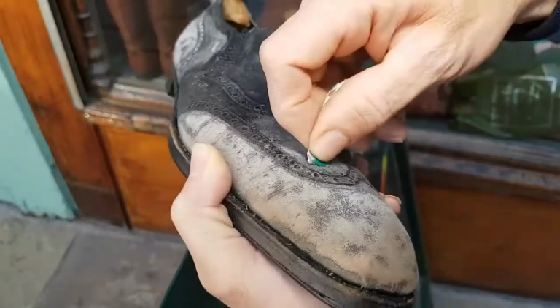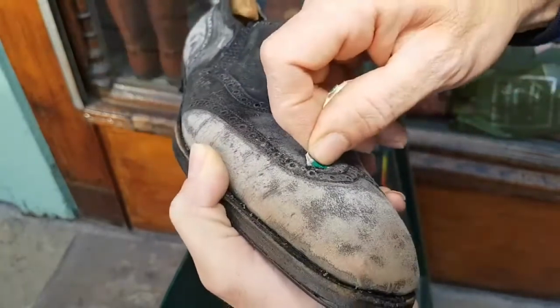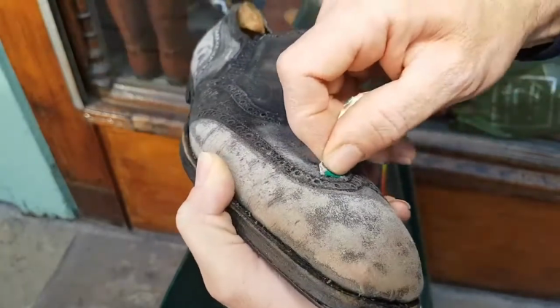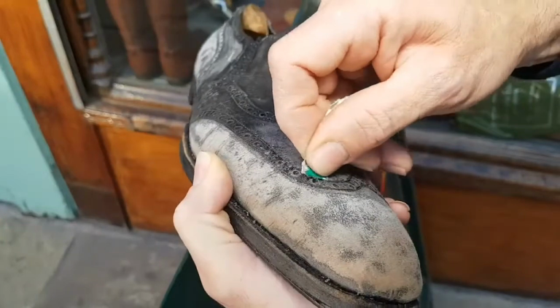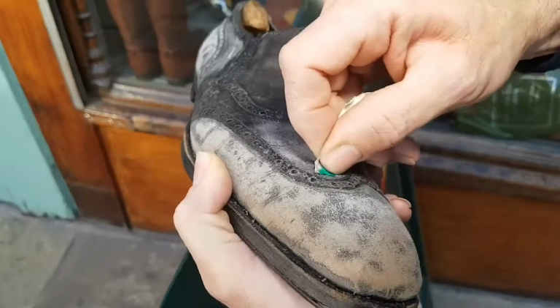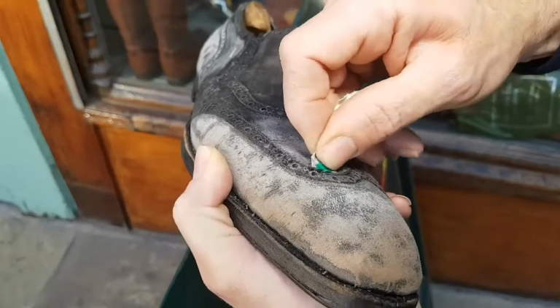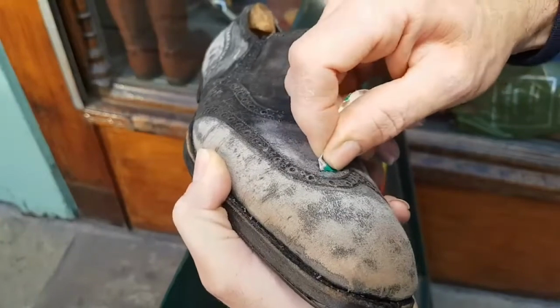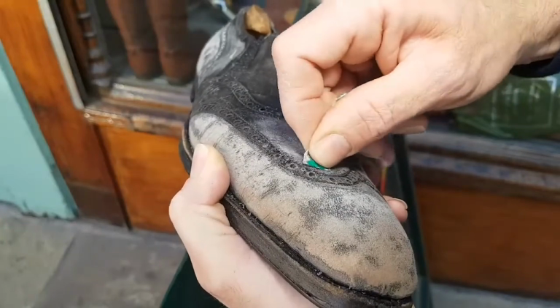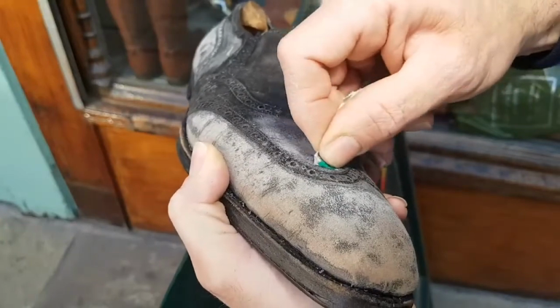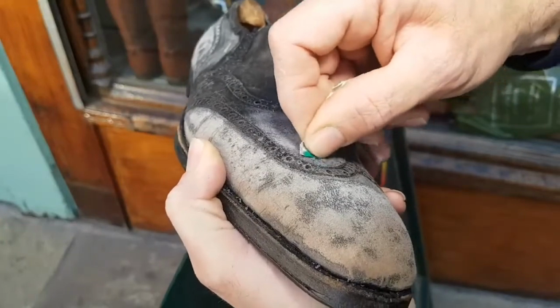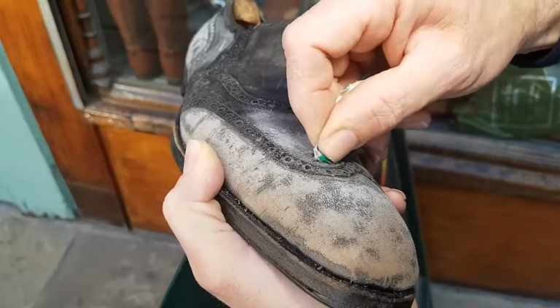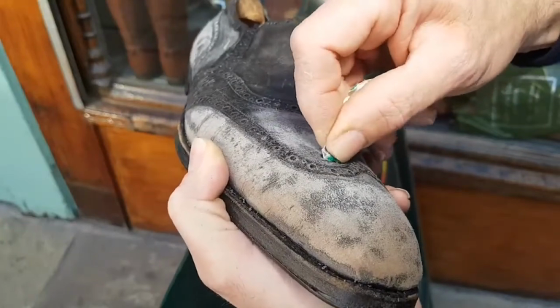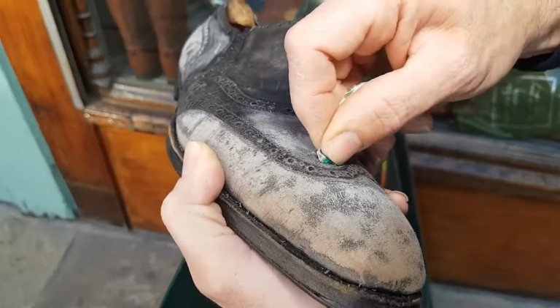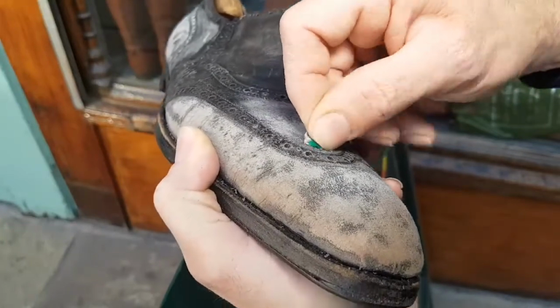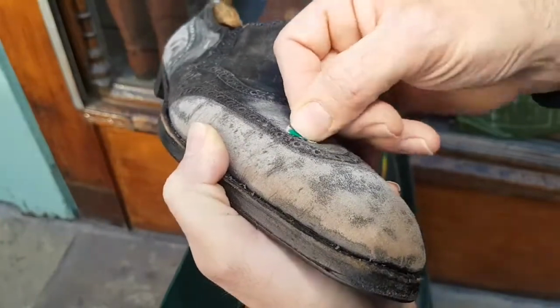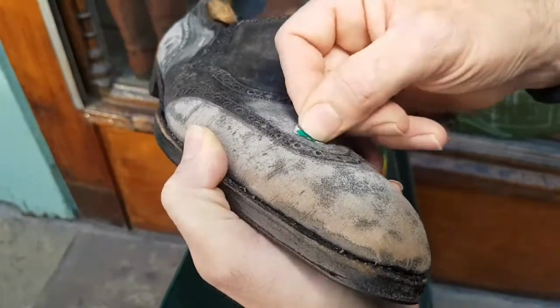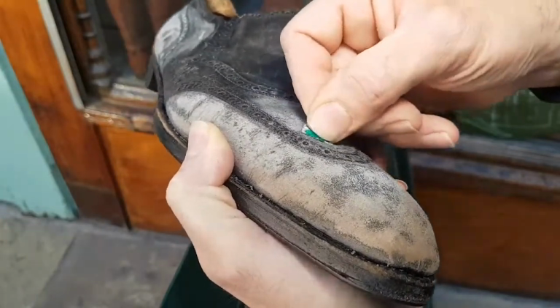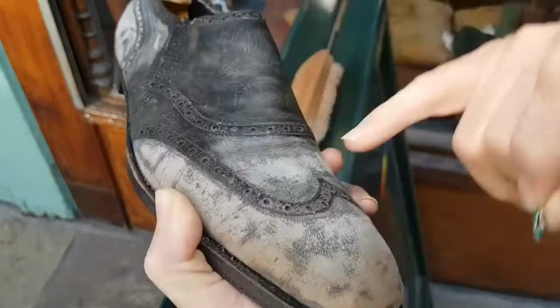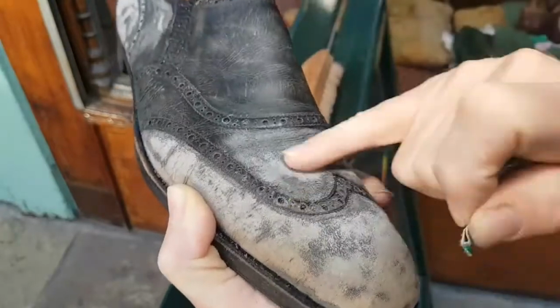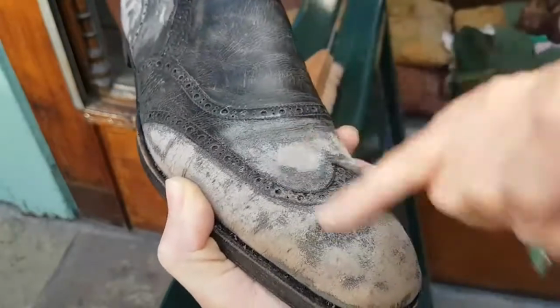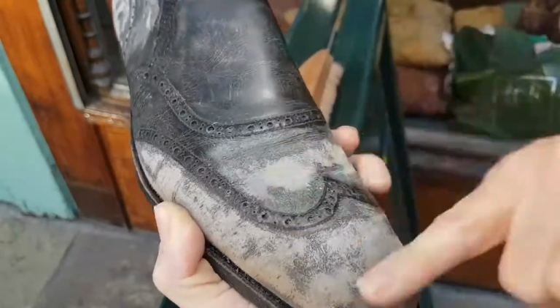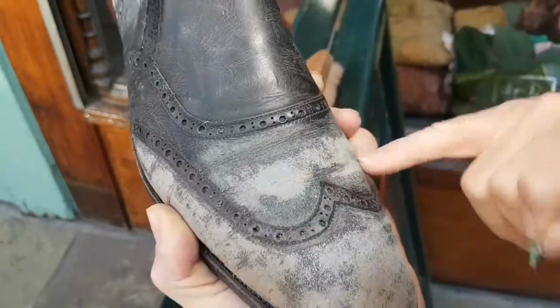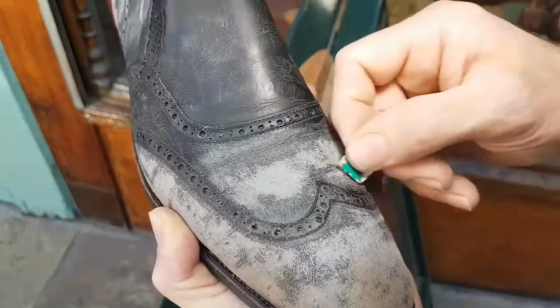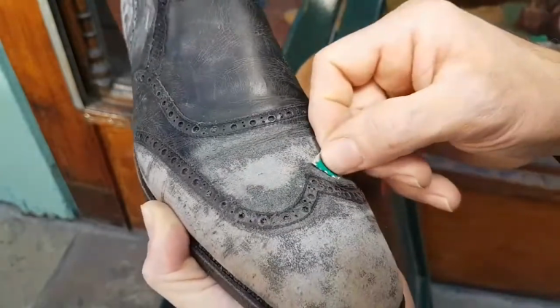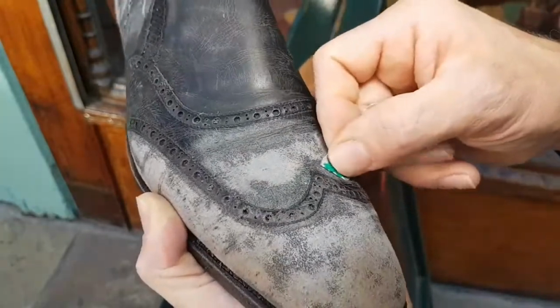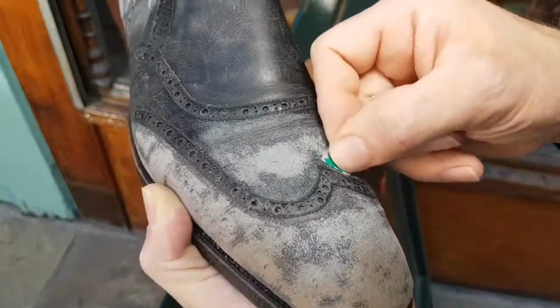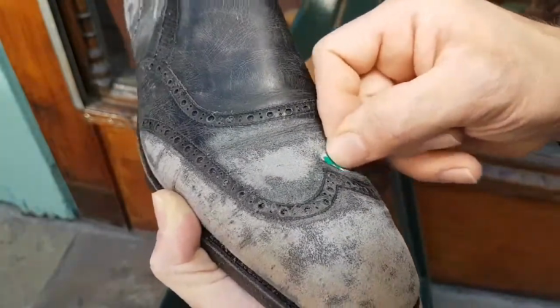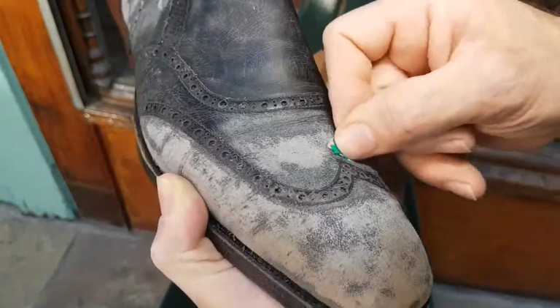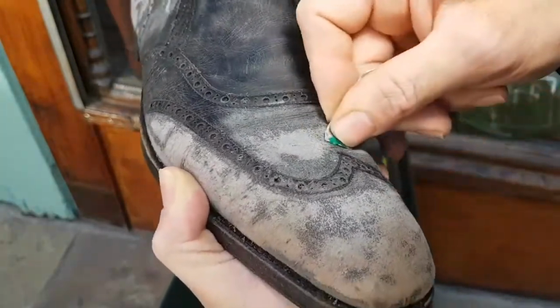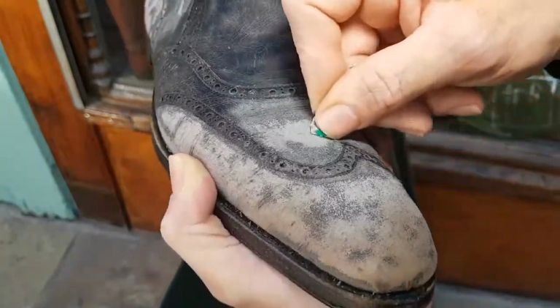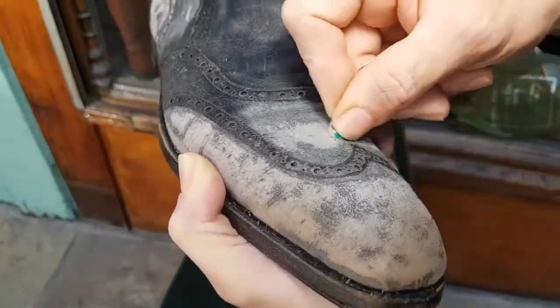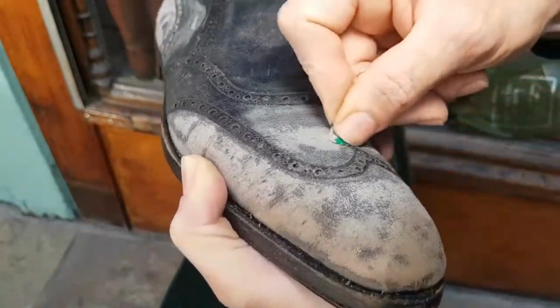I don't know how many minutes I've had this camera rolling, but I've literally done a tiny little bit and it still needs a huge amount more. And this is just one cut.